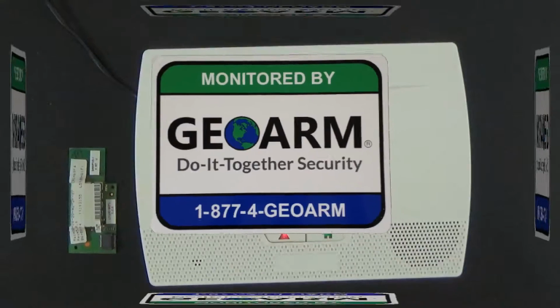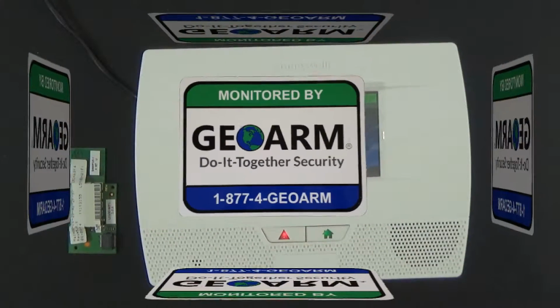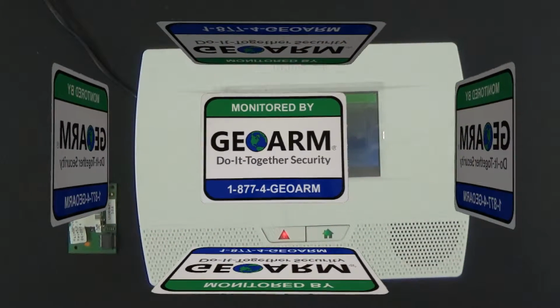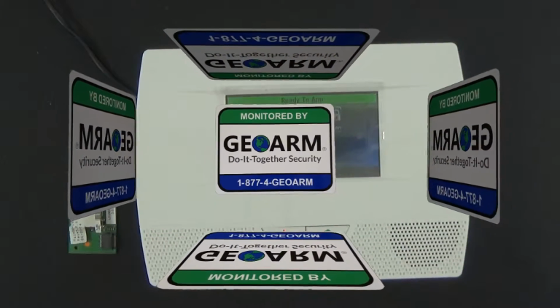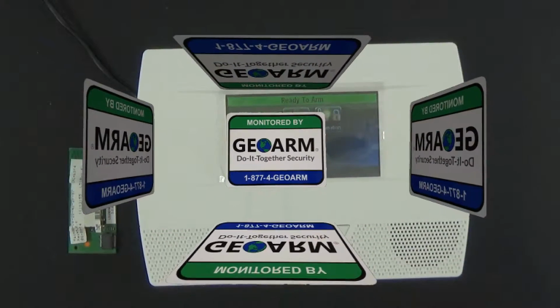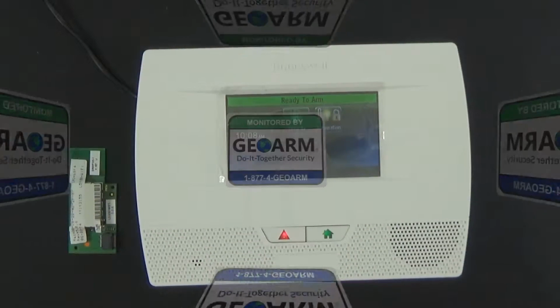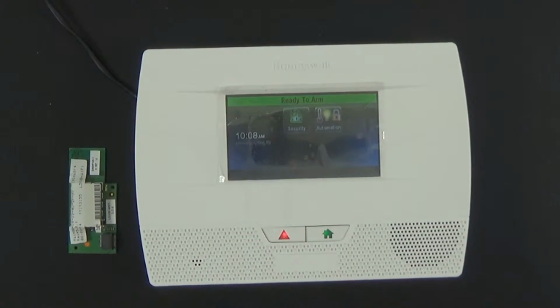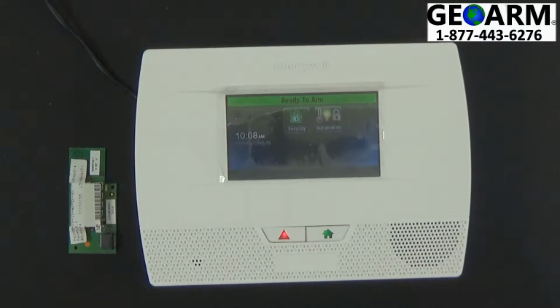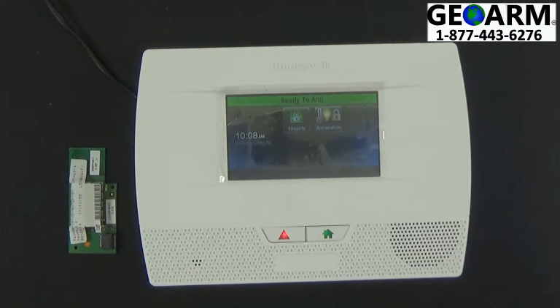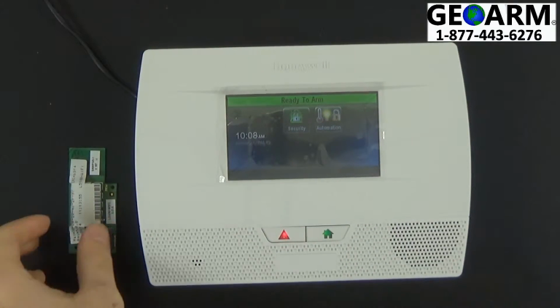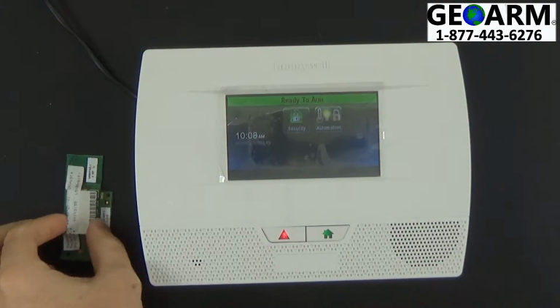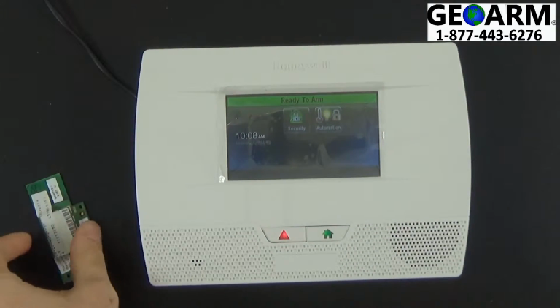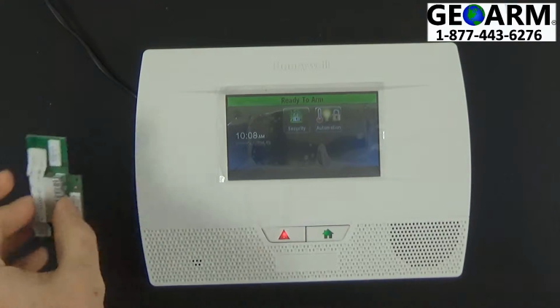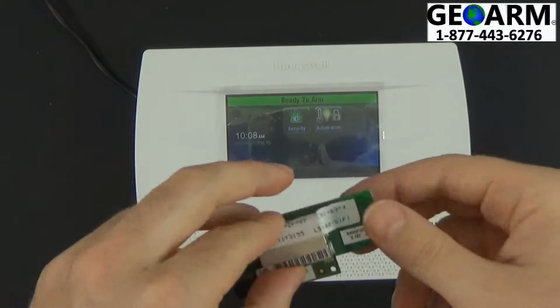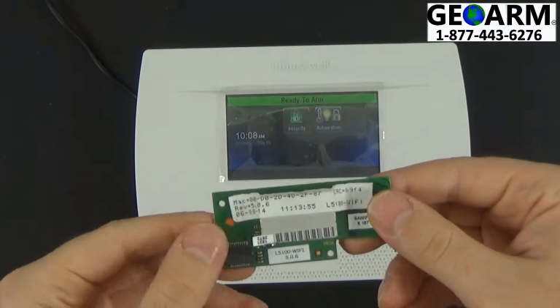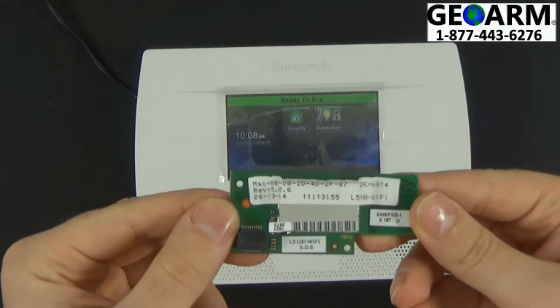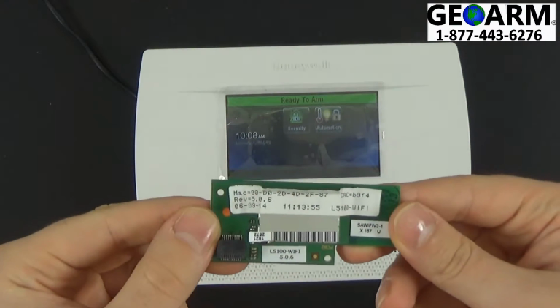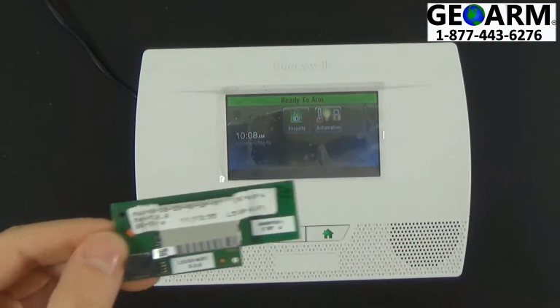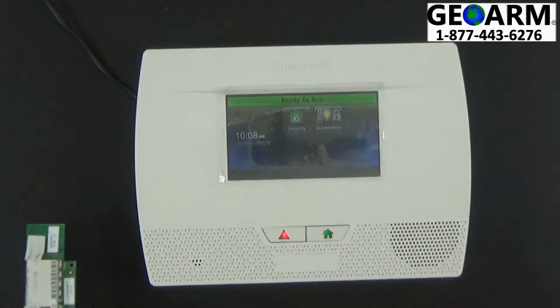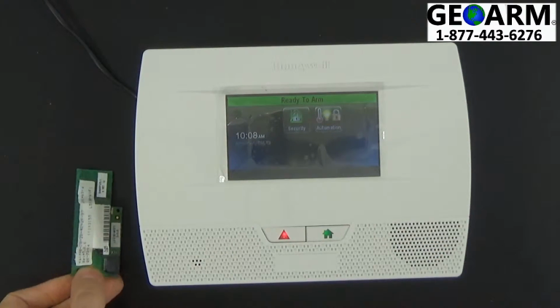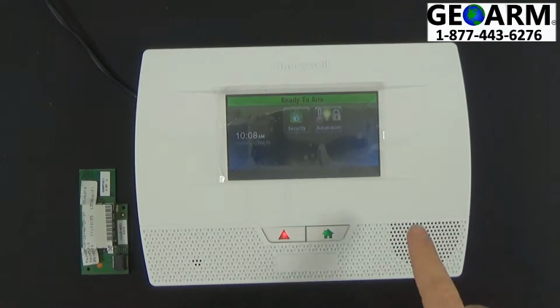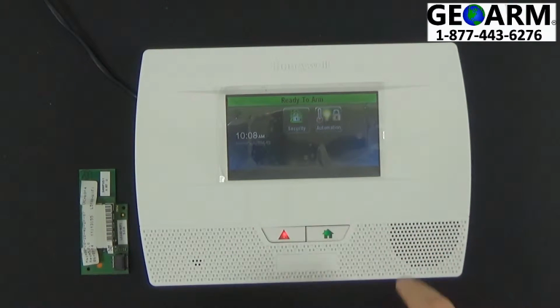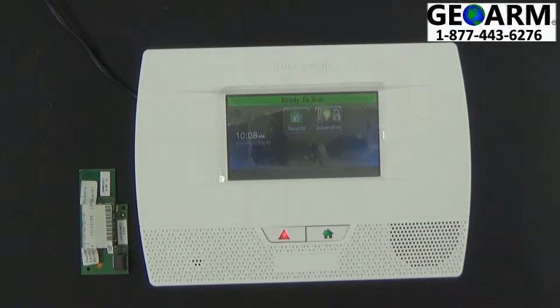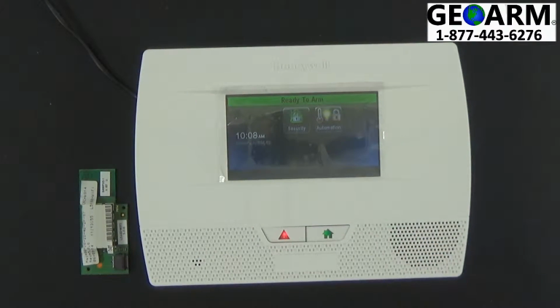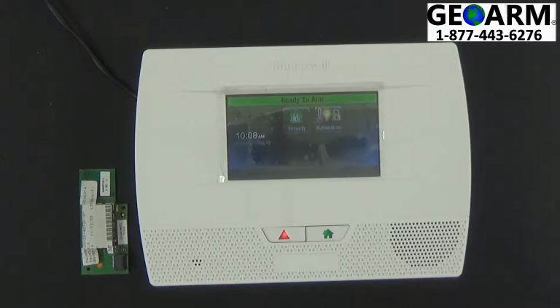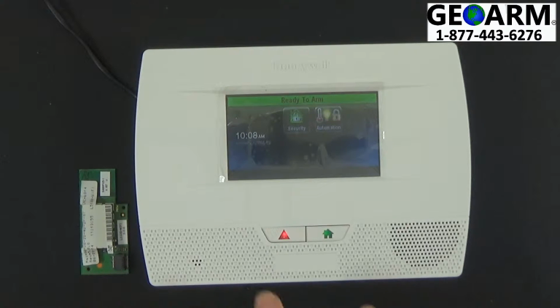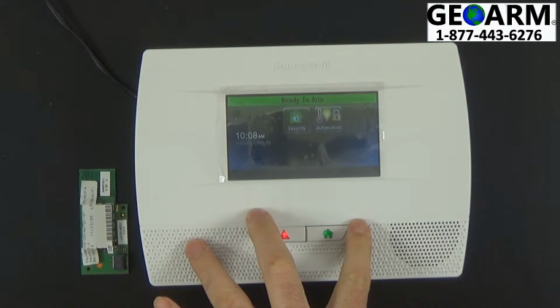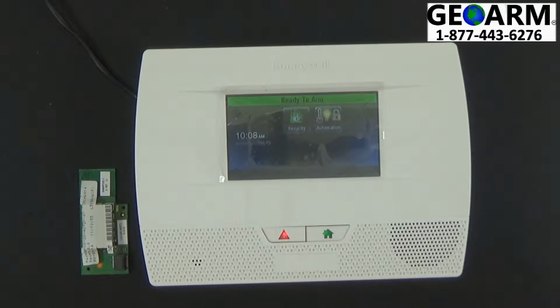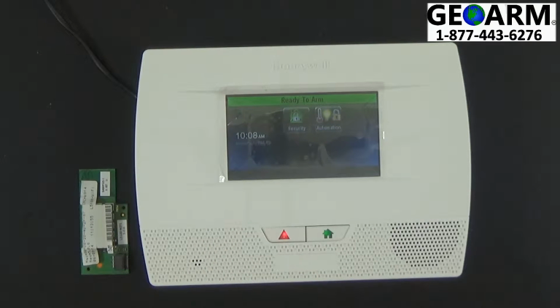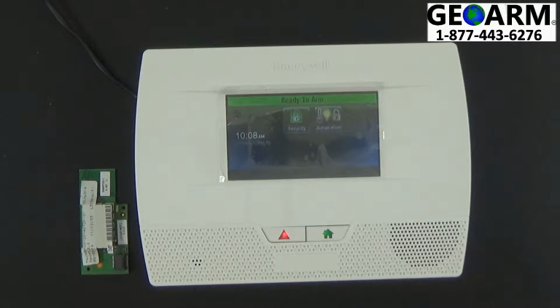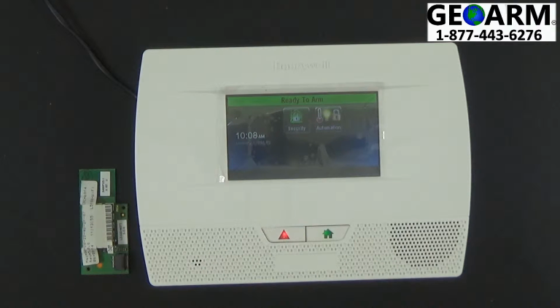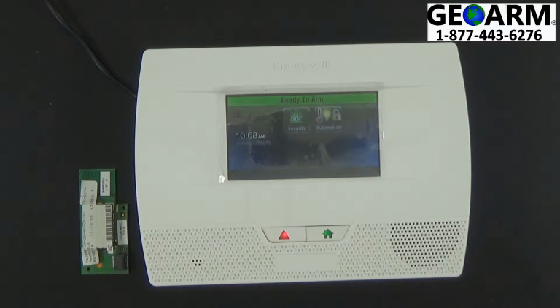Hey everyone, GeoArm Security here. Today we're going to show you how to install the Honeywell L5100-Wi-Fi card into the LynxTouch L5210 All-in-One Home and Business Security System.